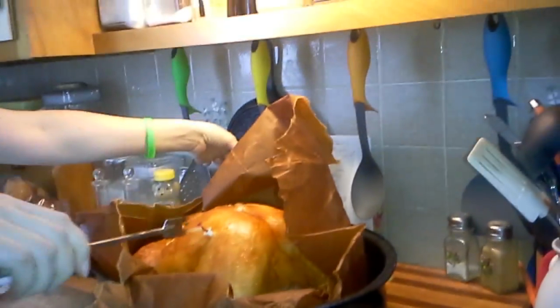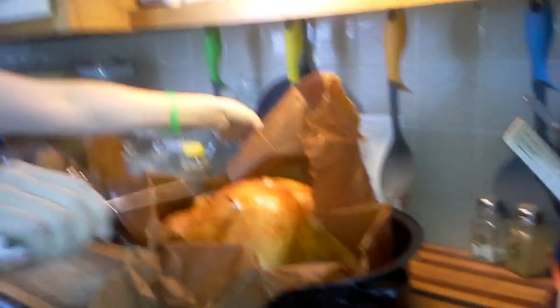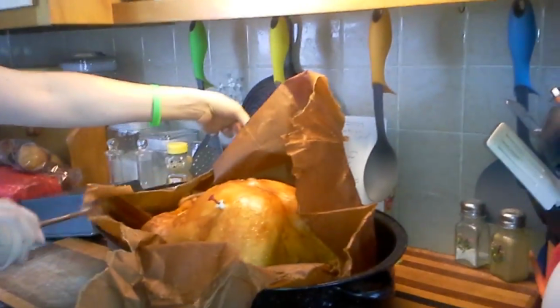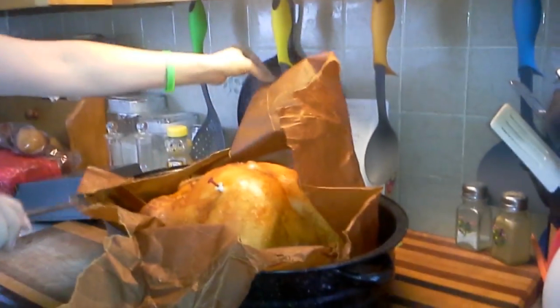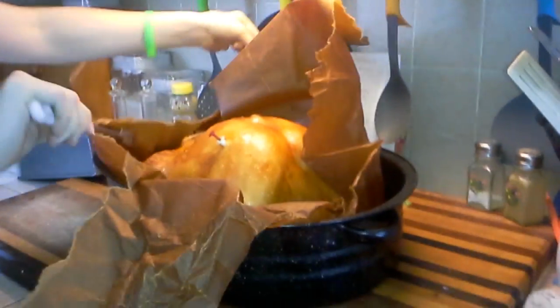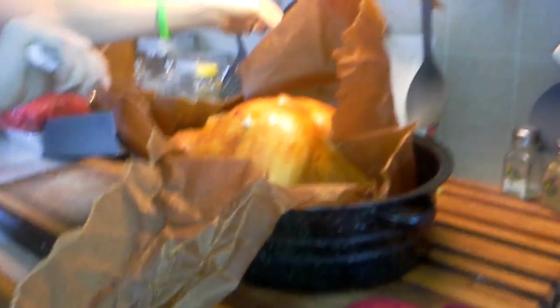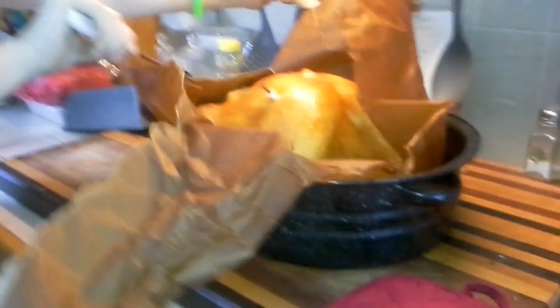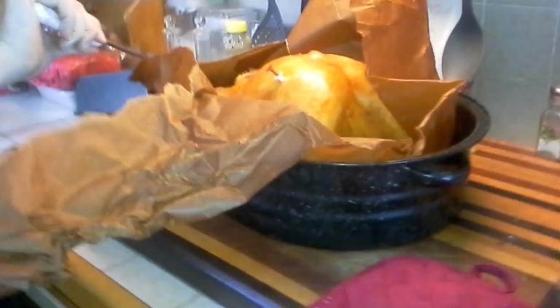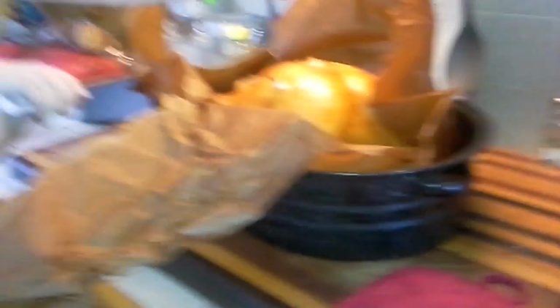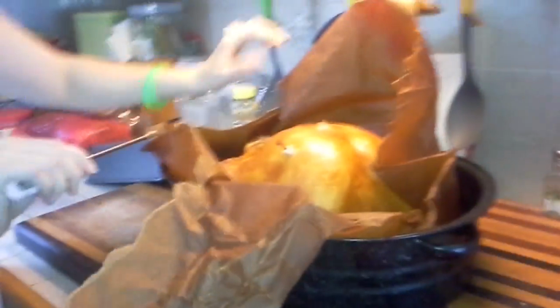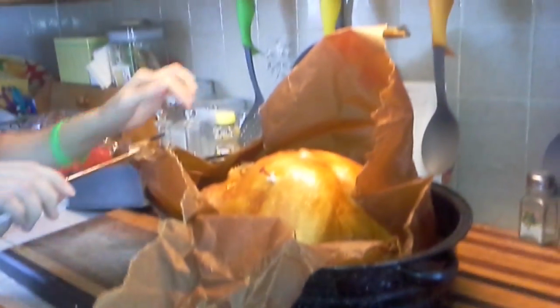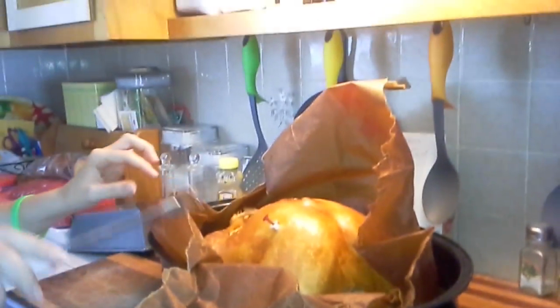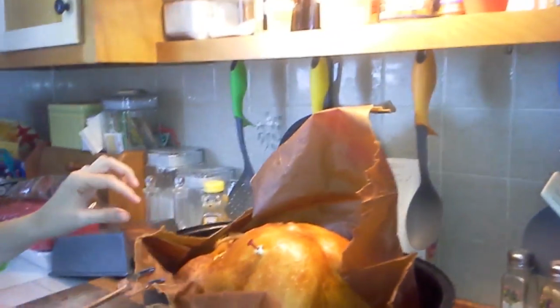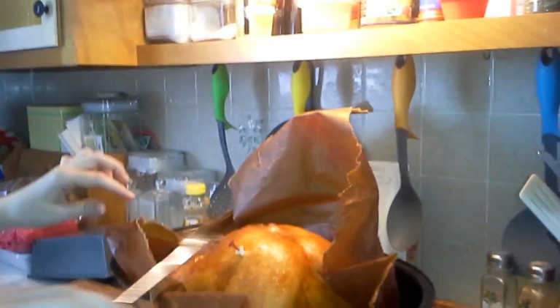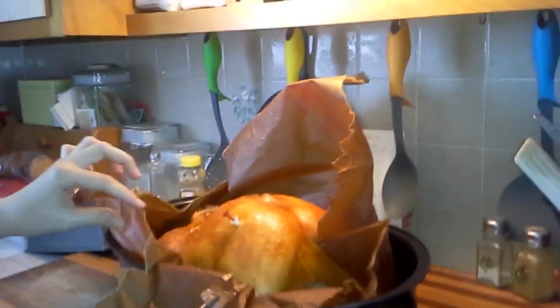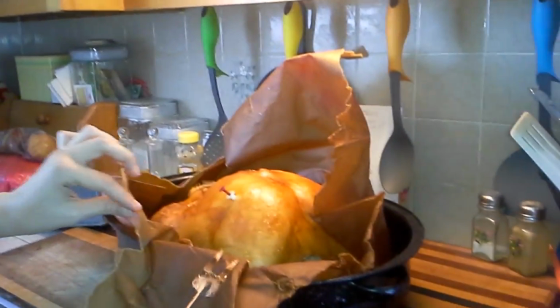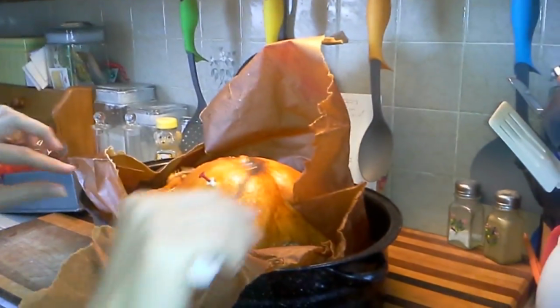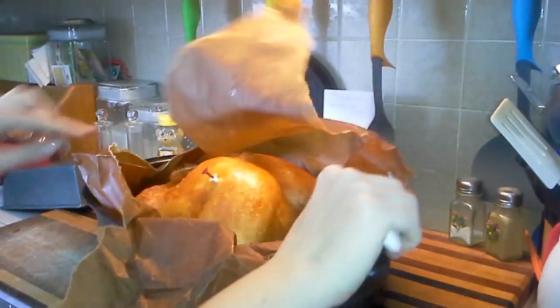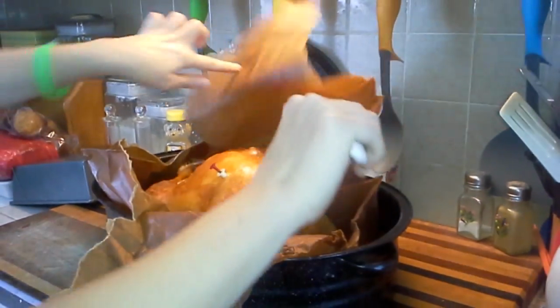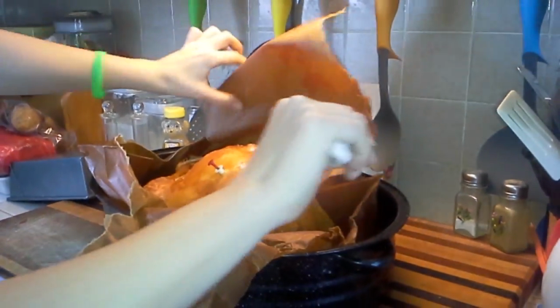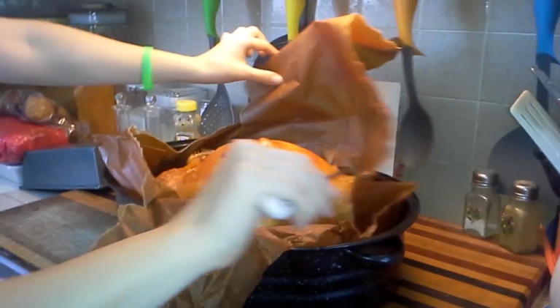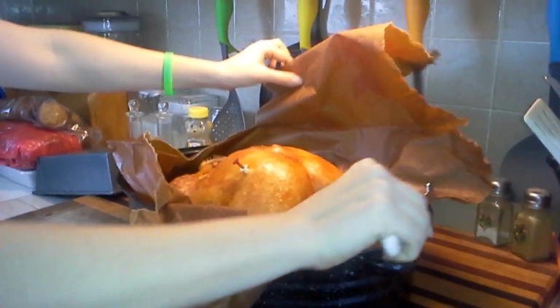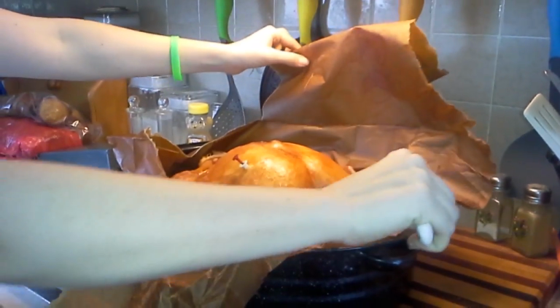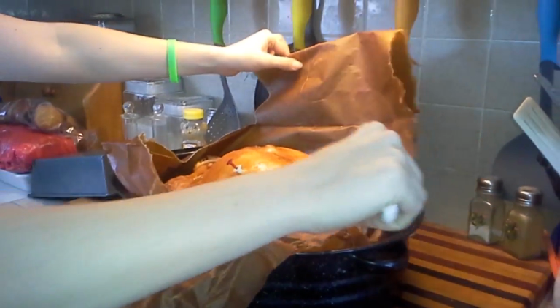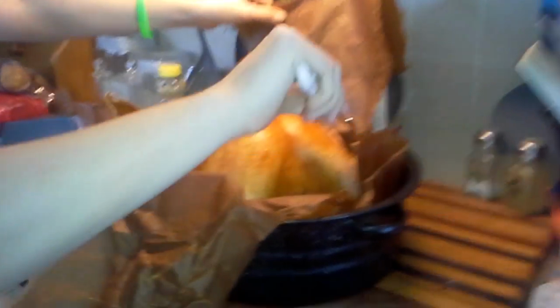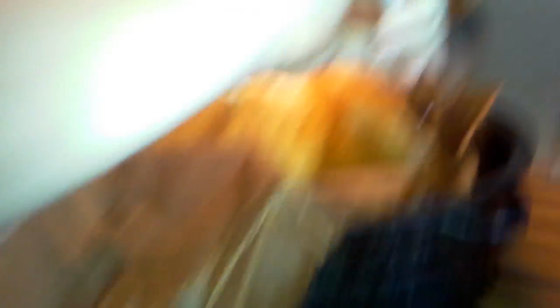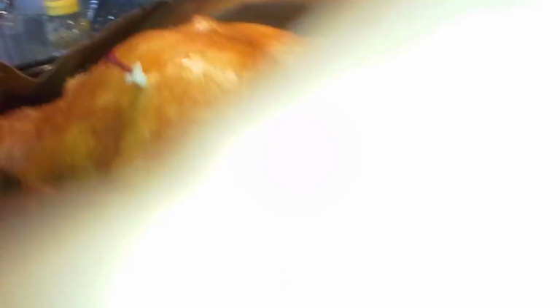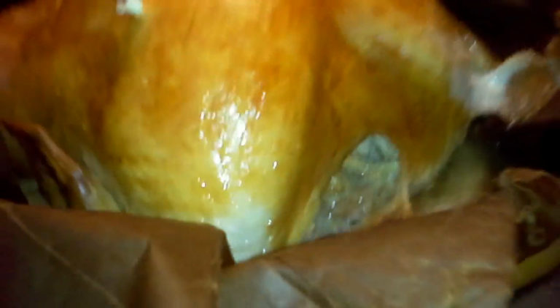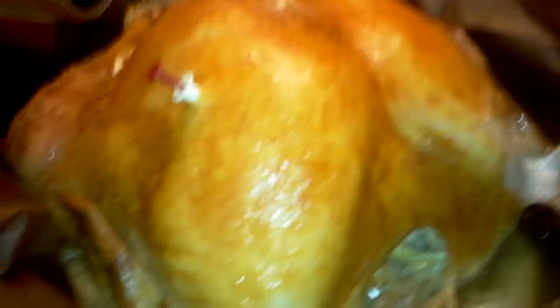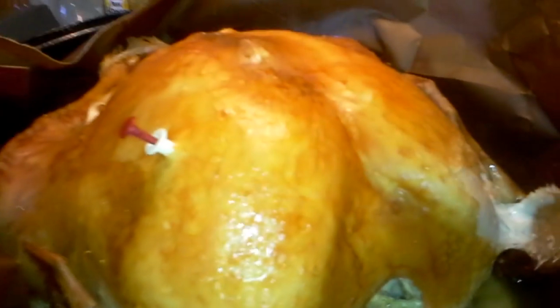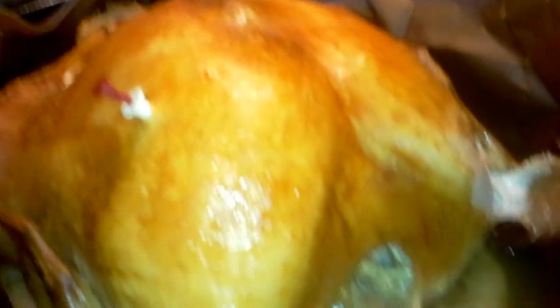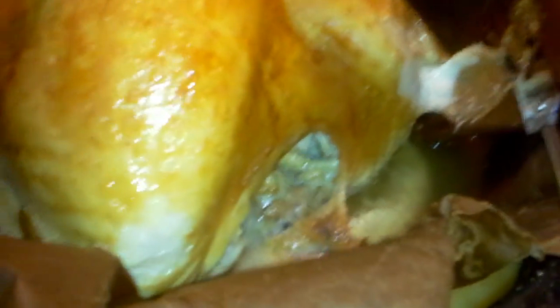Notice this thing has popped. We will check the temperature. You want to let it sit for a while just like you would any other turkey, but look at that skin. Get a close-up of that. Beautiful. Delicious.